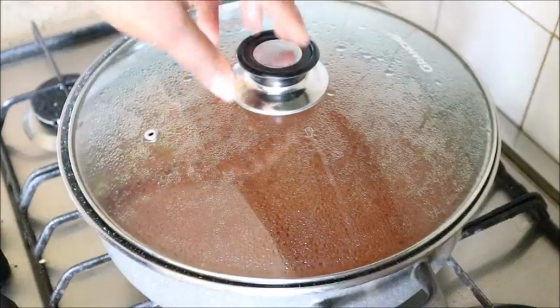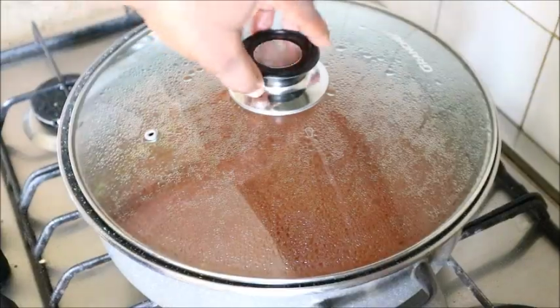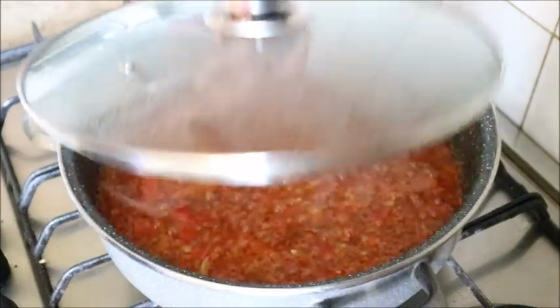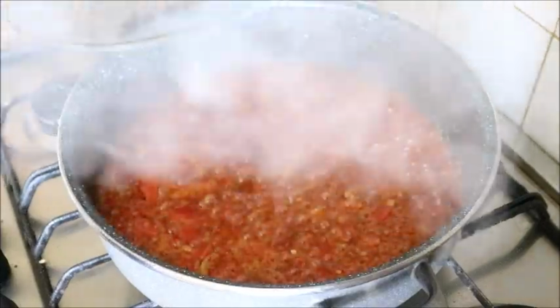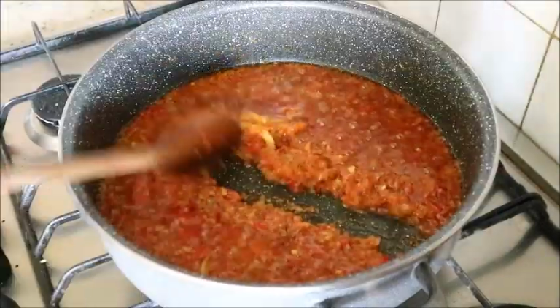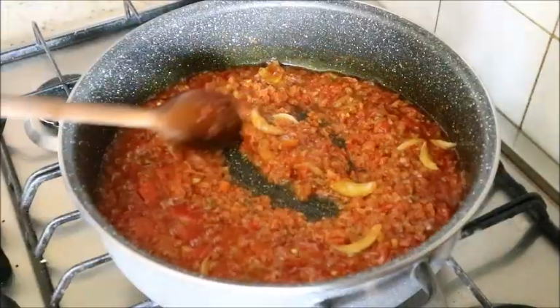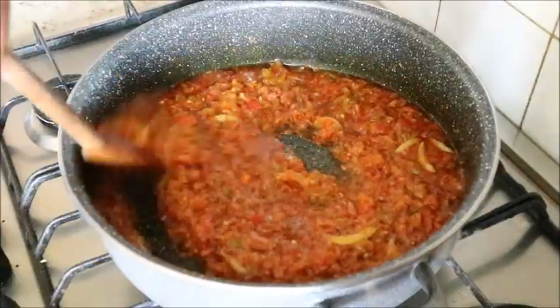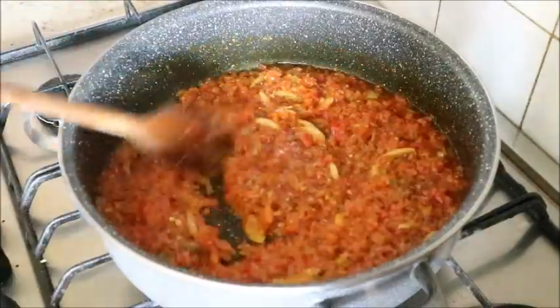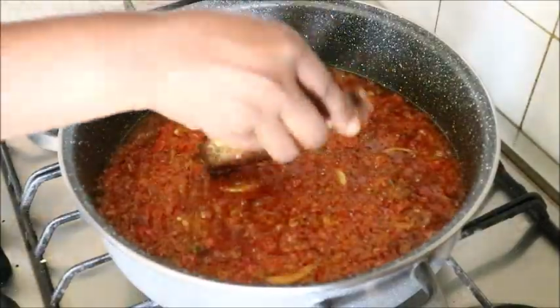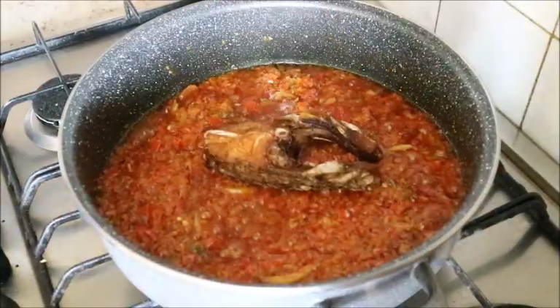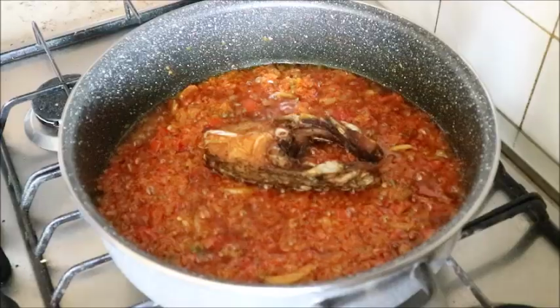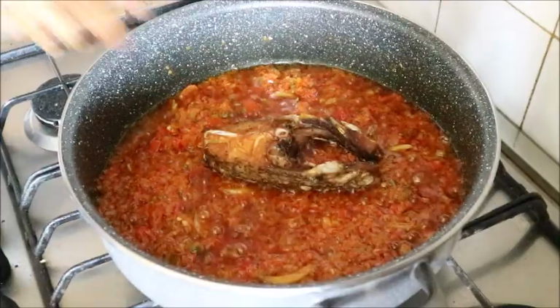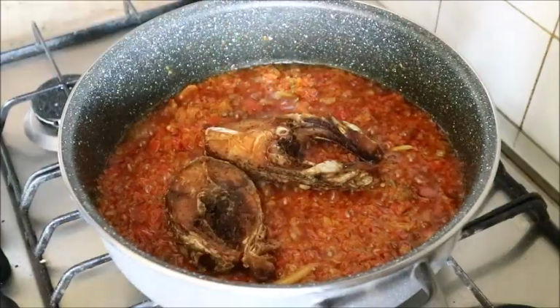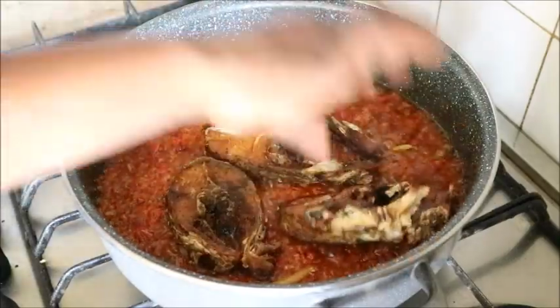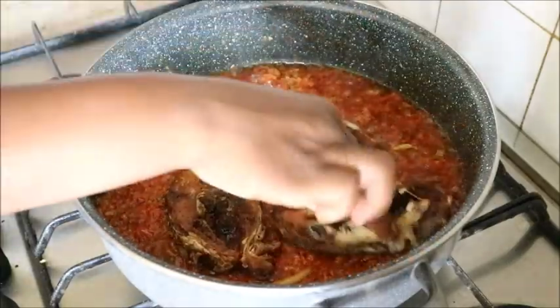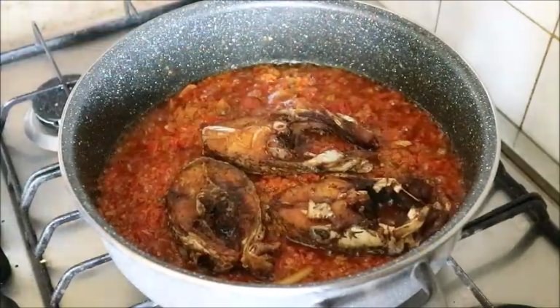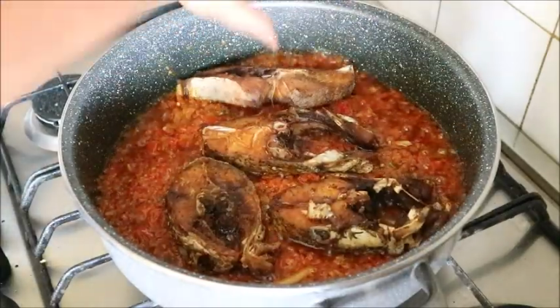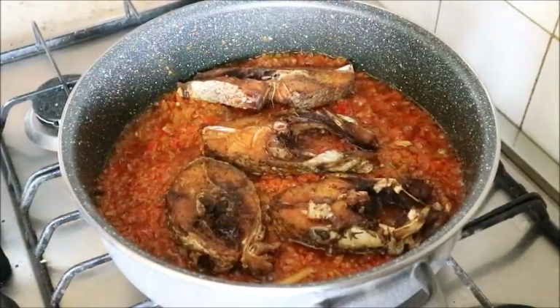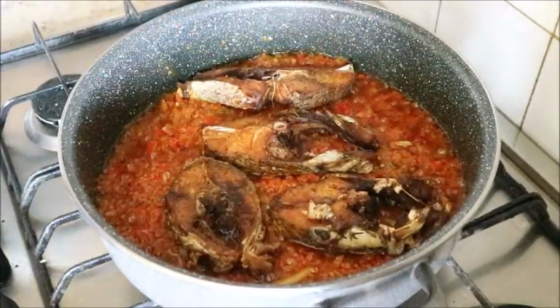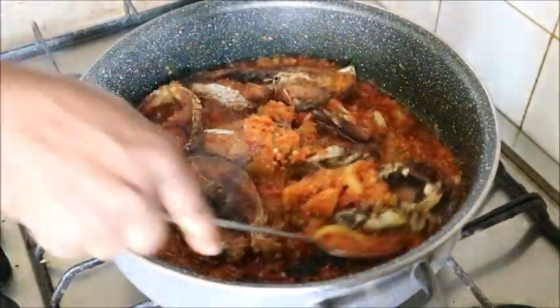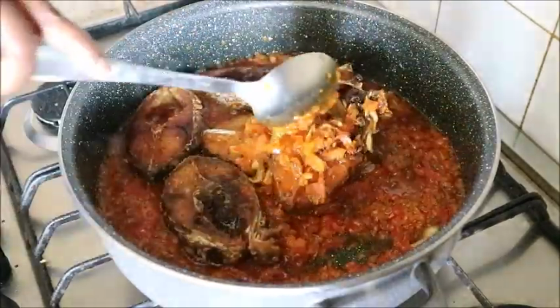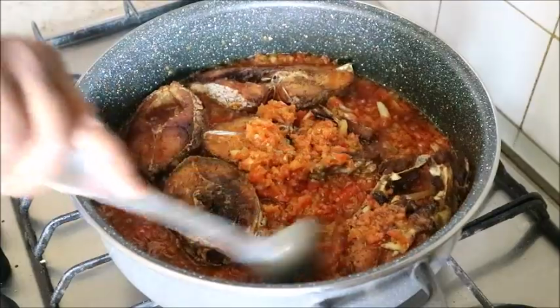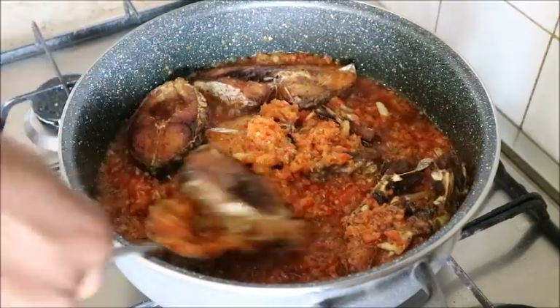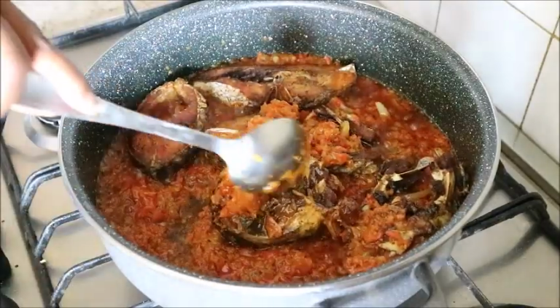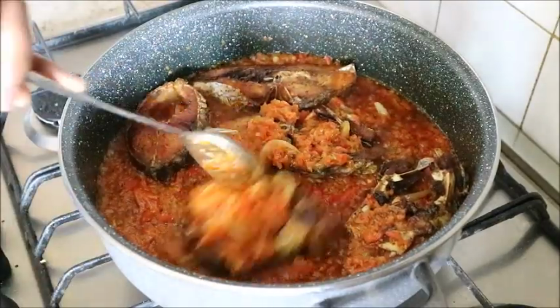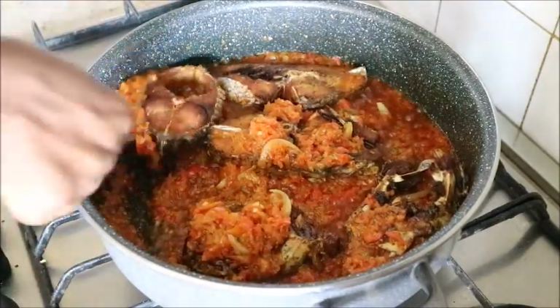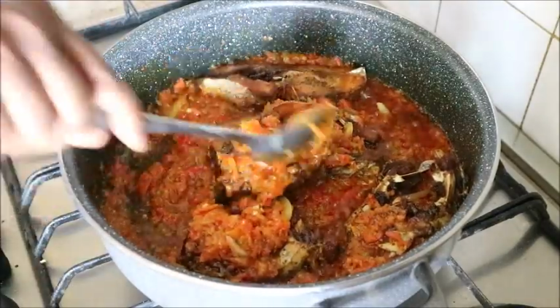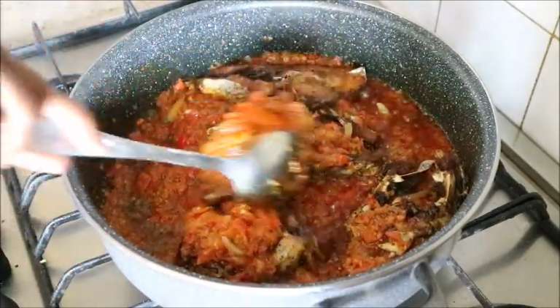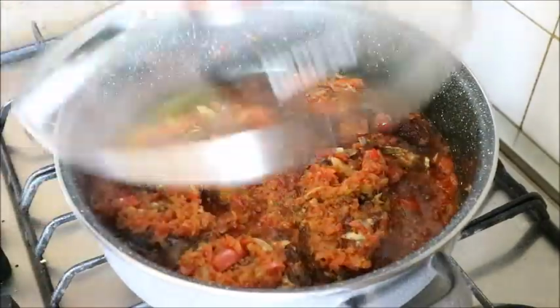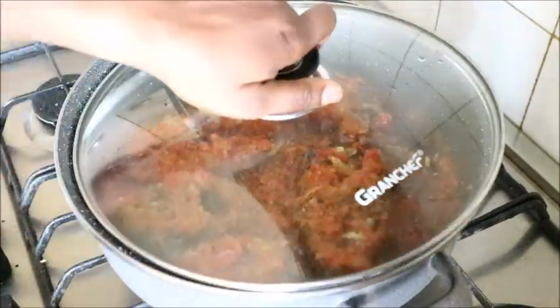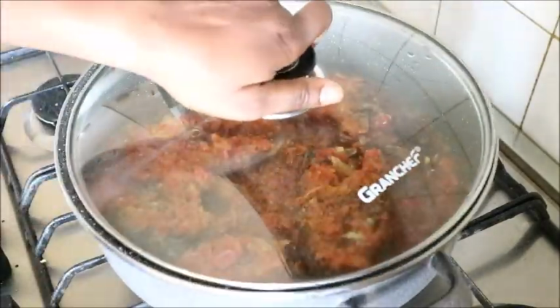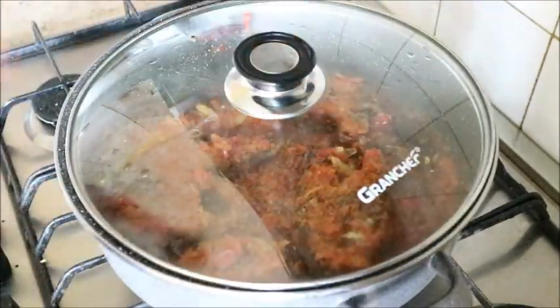Cover the pot and allow it to fry. After some minutes, when you see that it is well fried, add your fish inside and mix the fish with all the pepper sauce — it needs to be a bit pepperish.